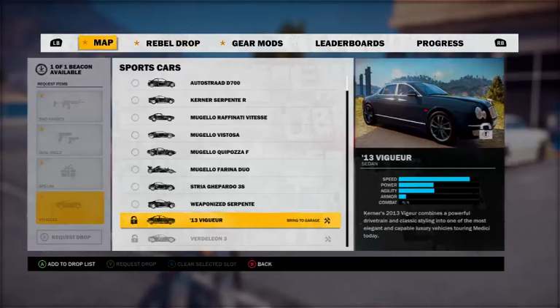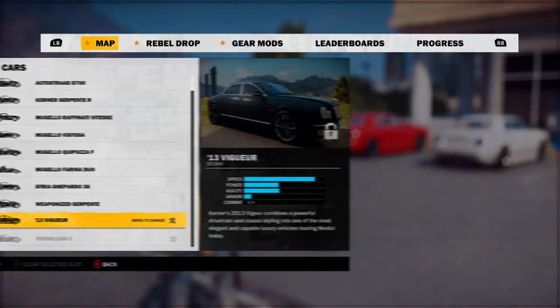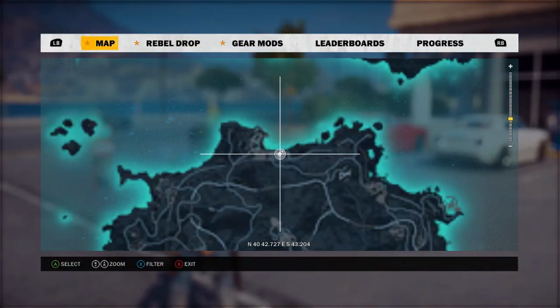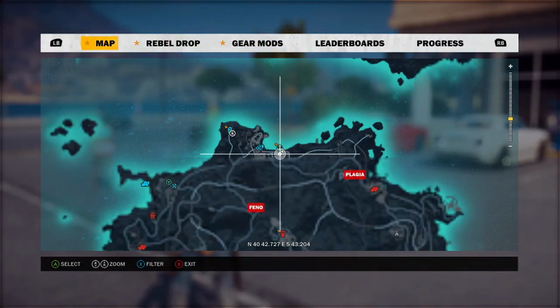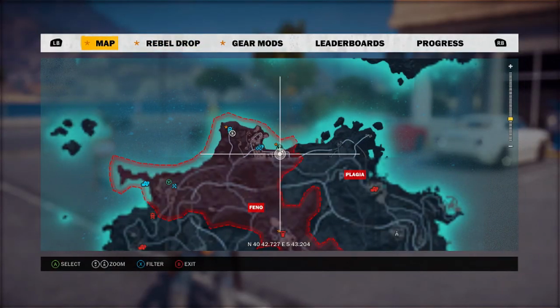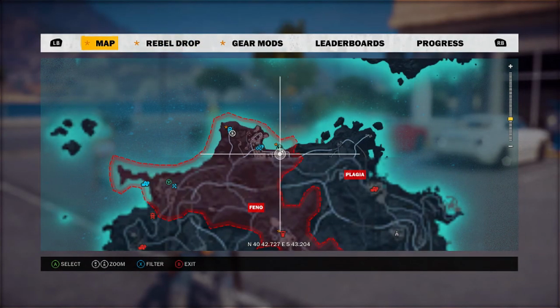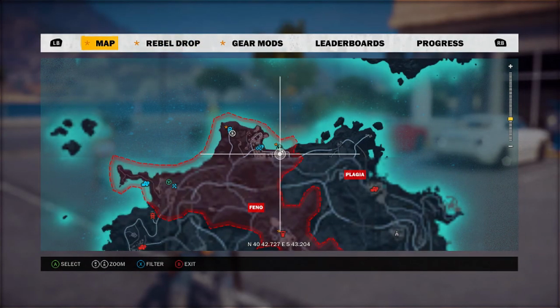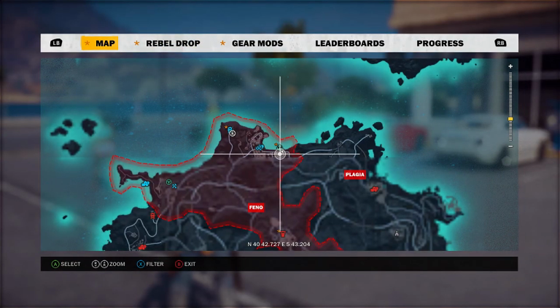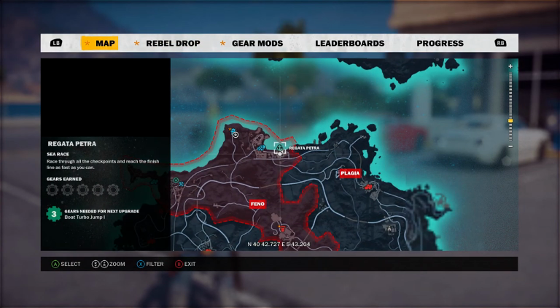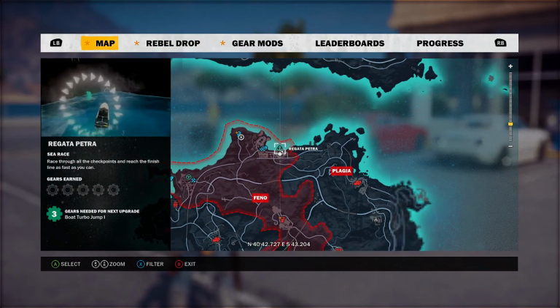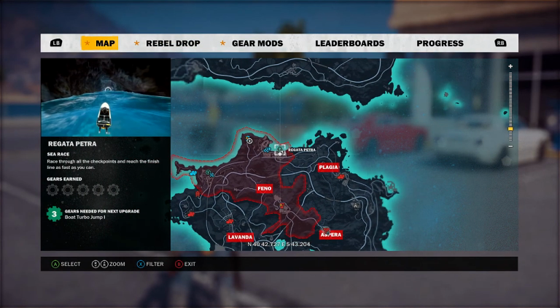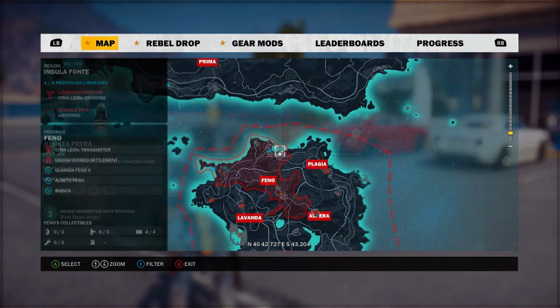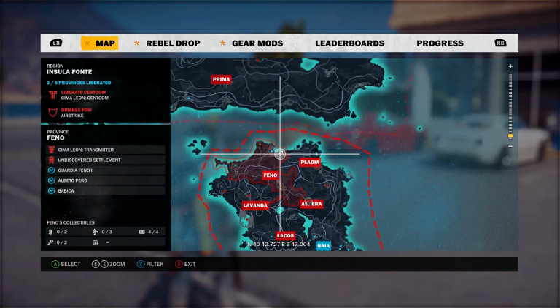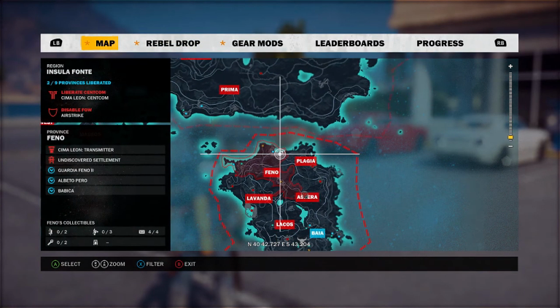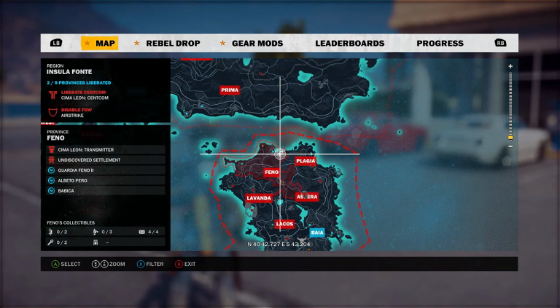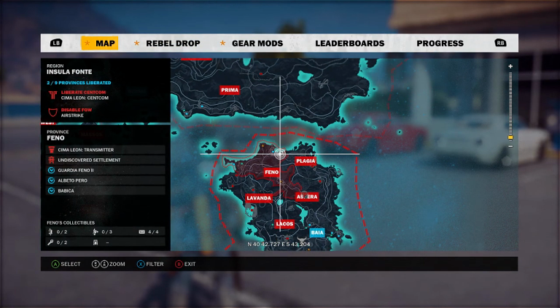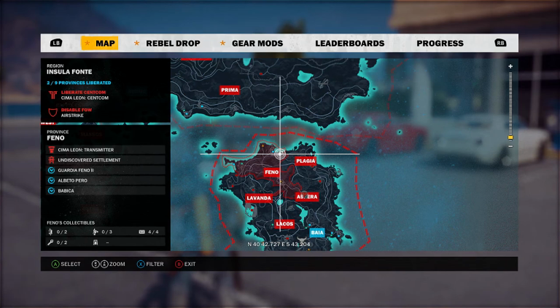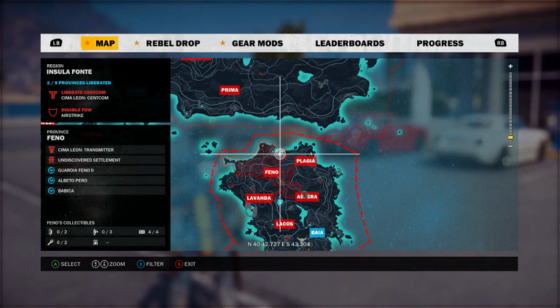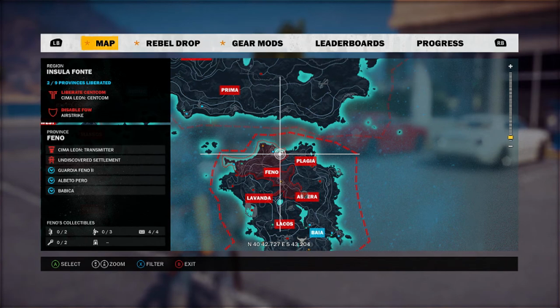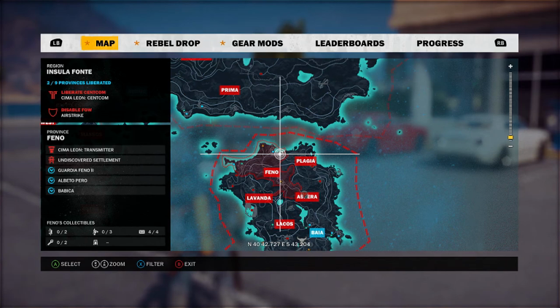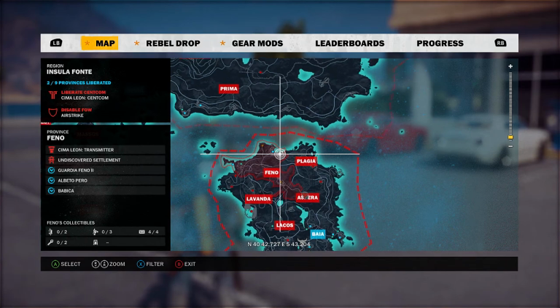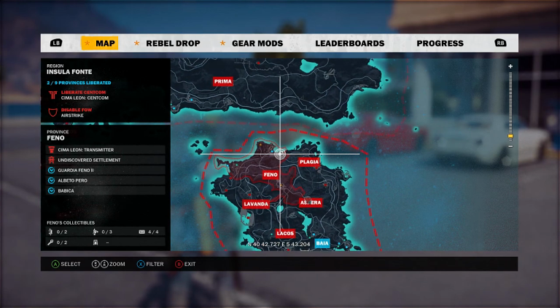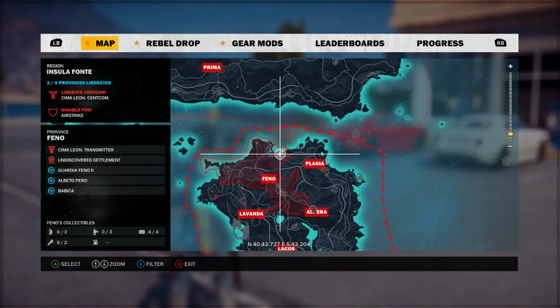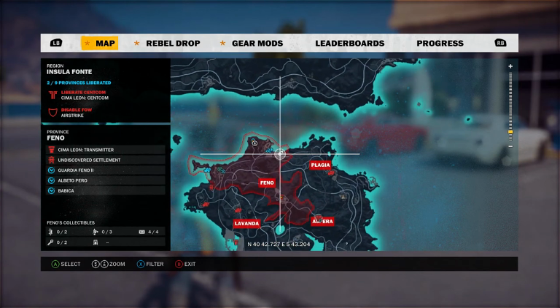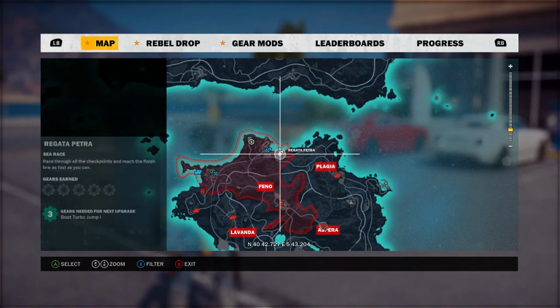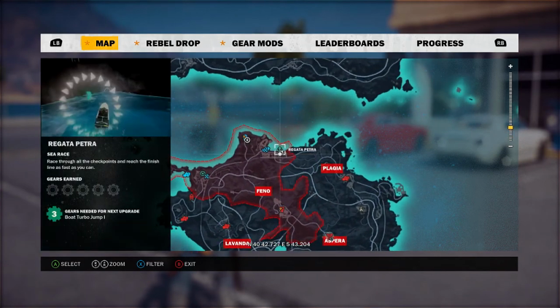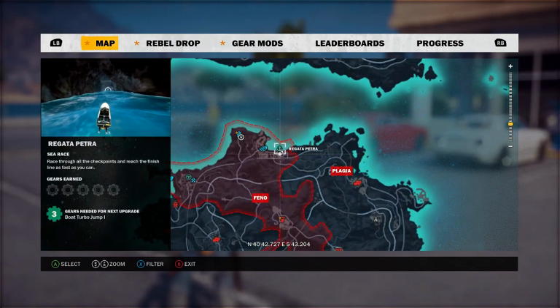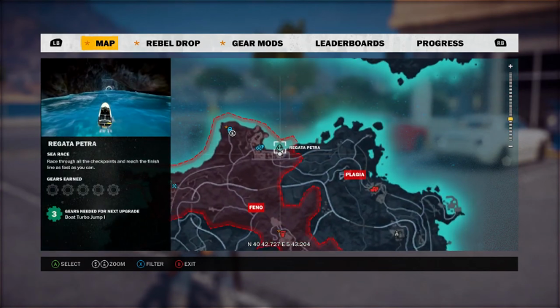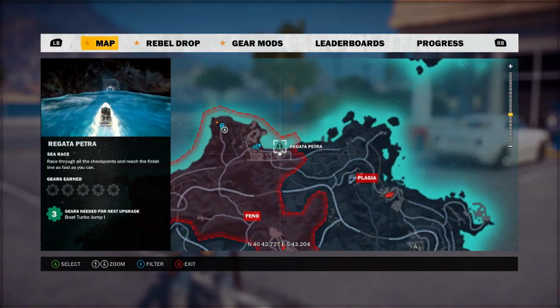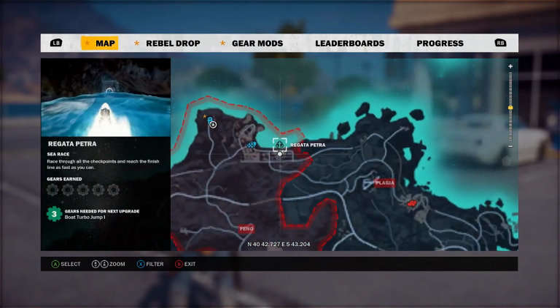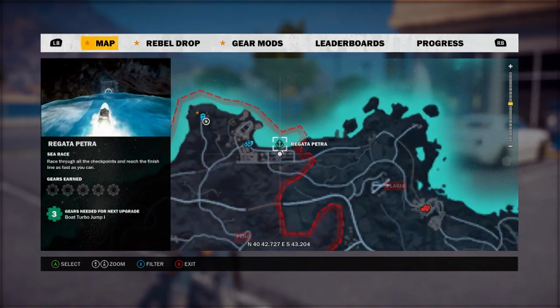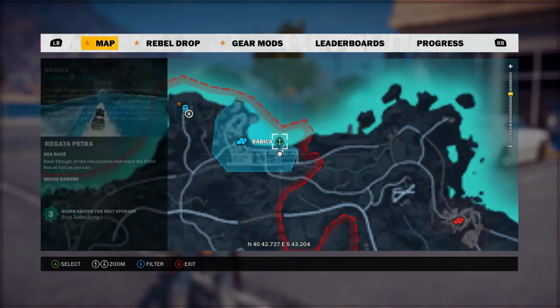So on the first island in the game, if you head towards the north center, you'll go across the province called Feno and run into a town called Babica off of the ocean shore.